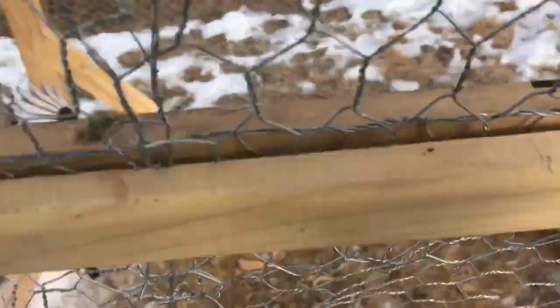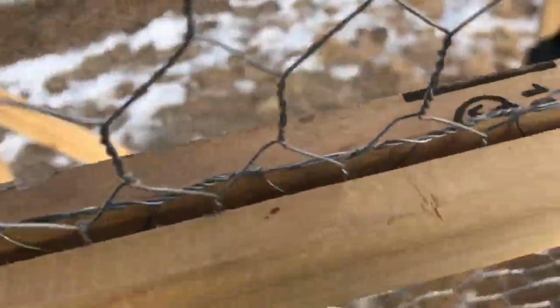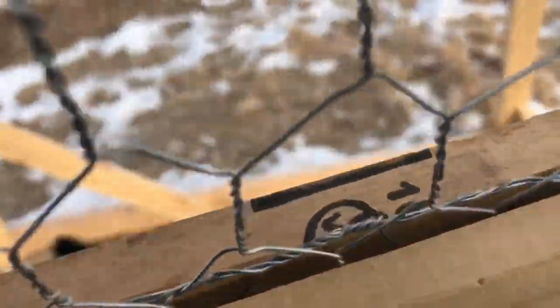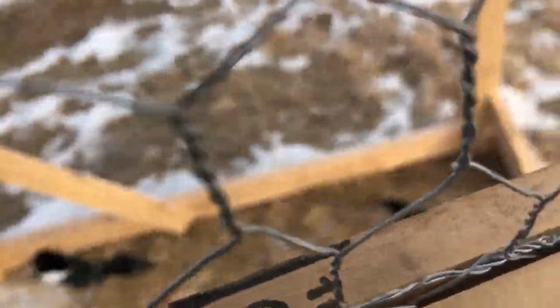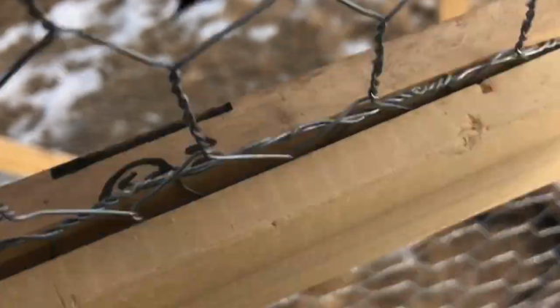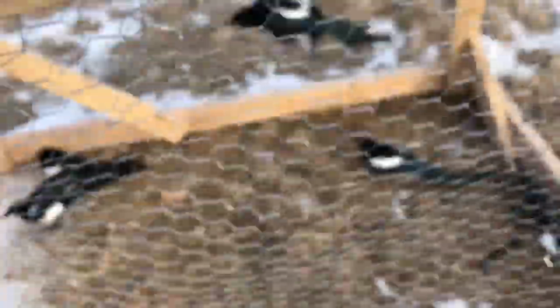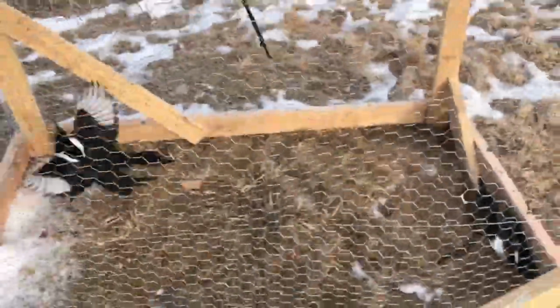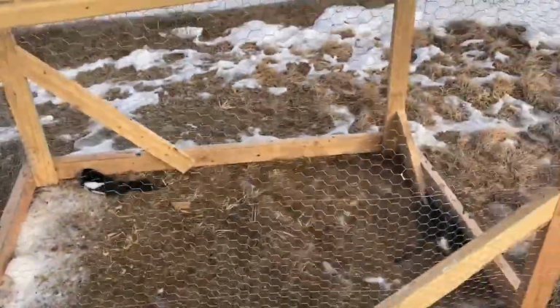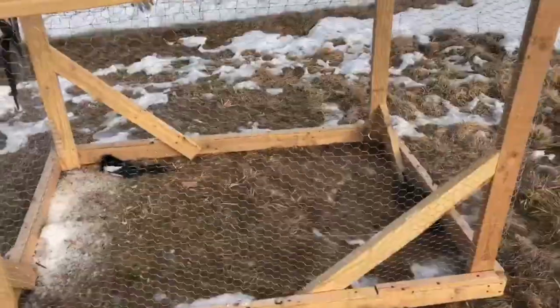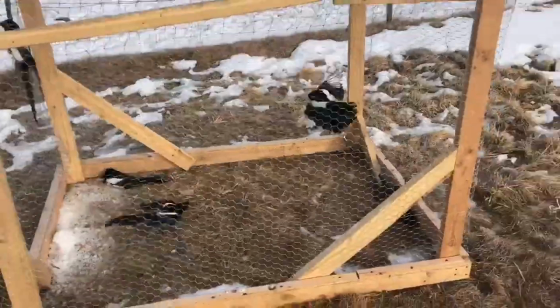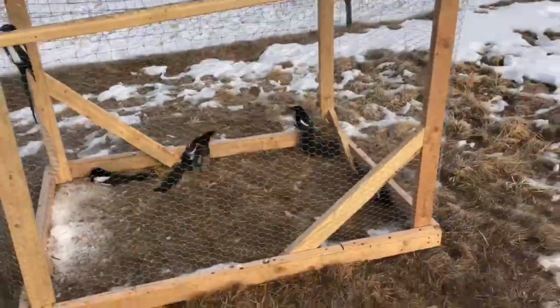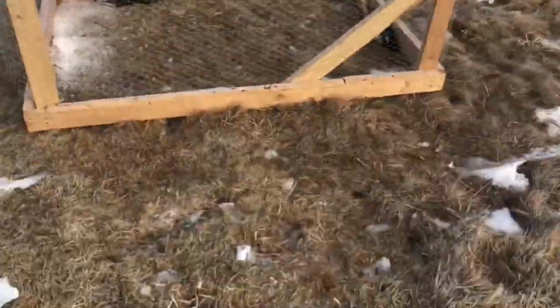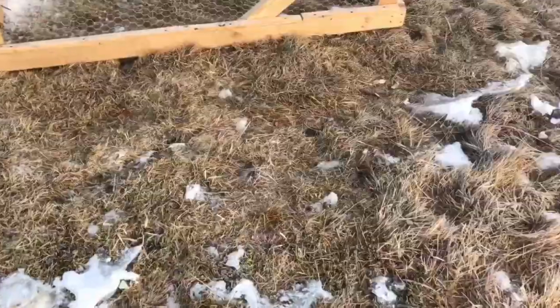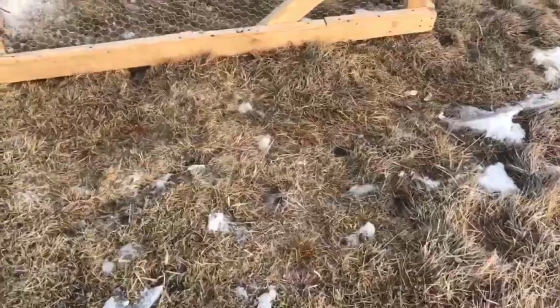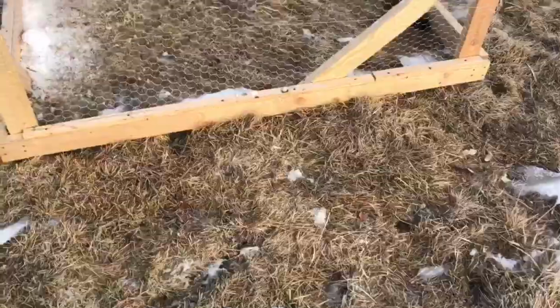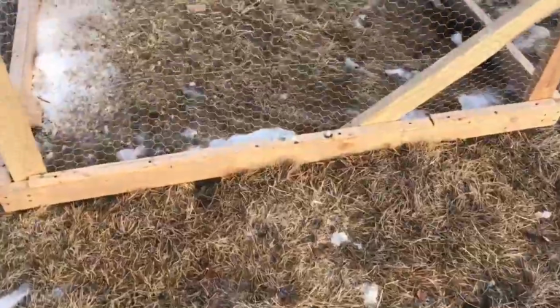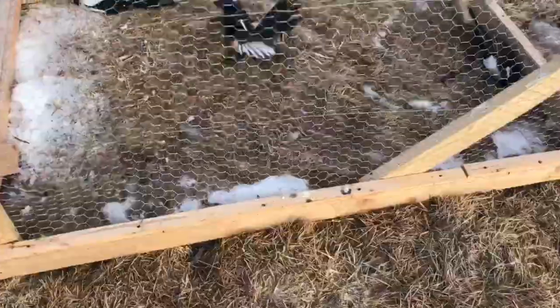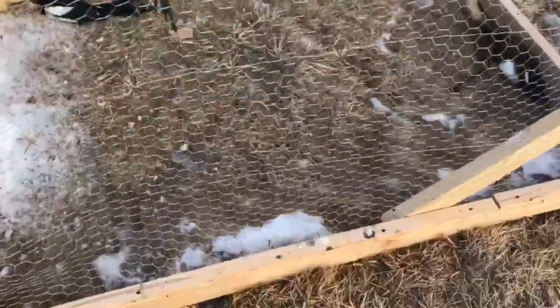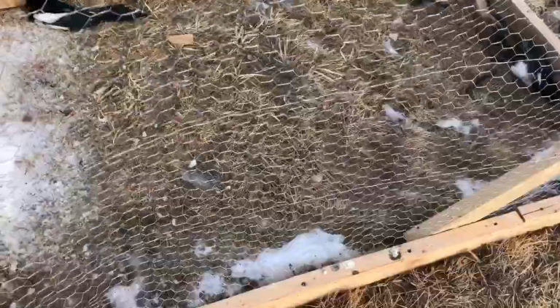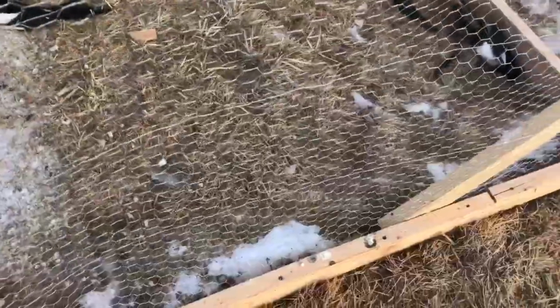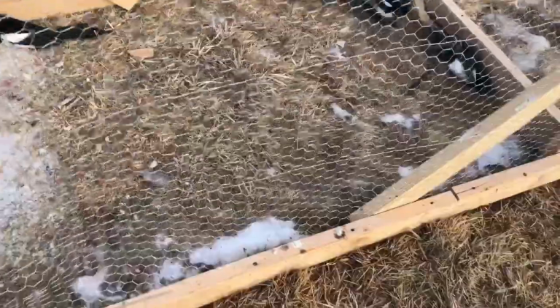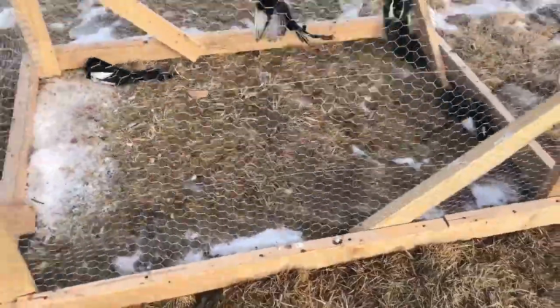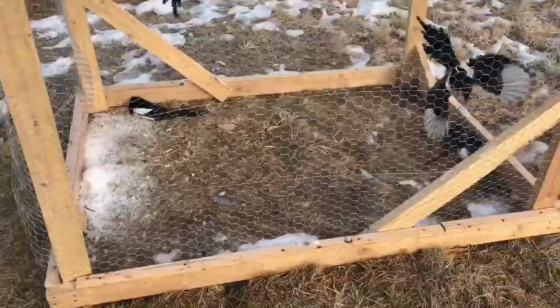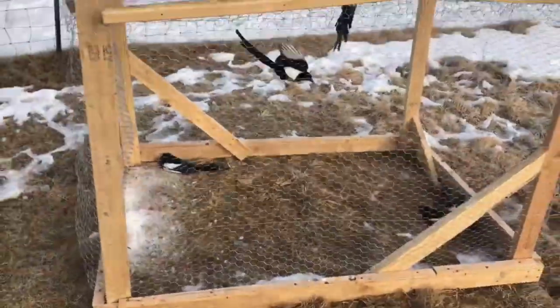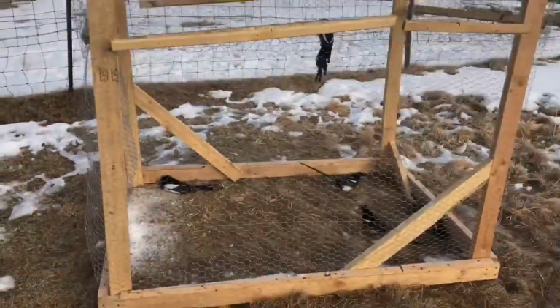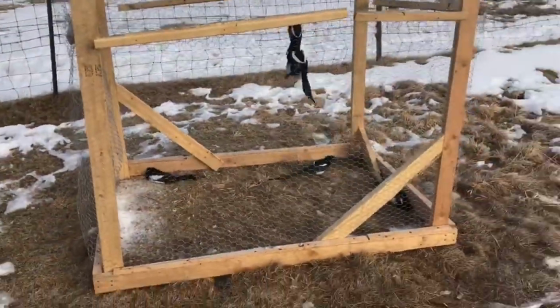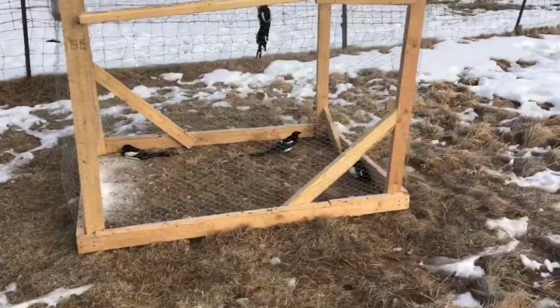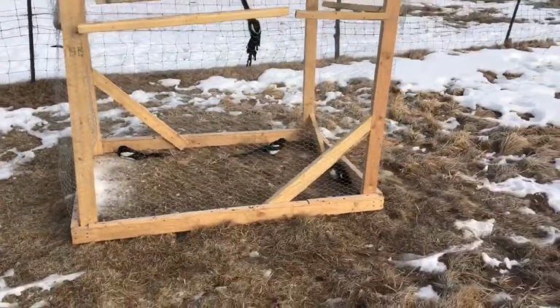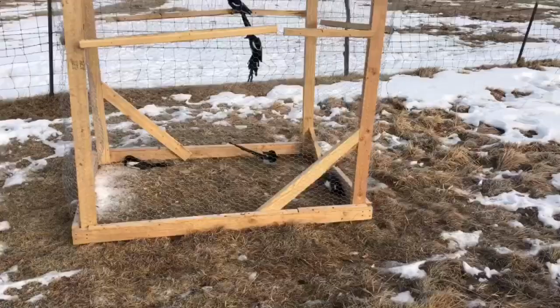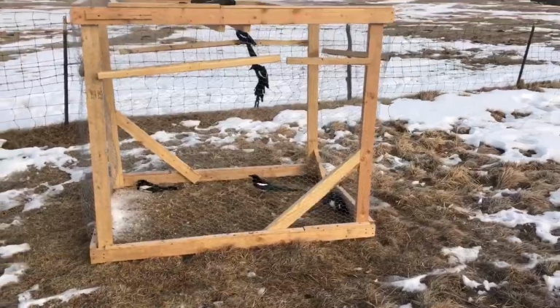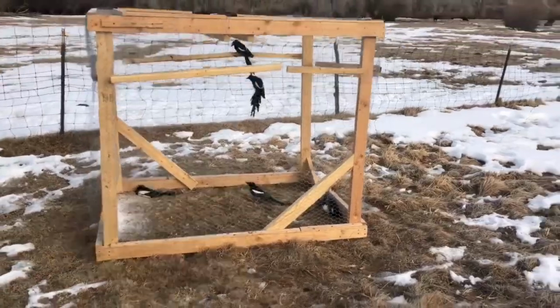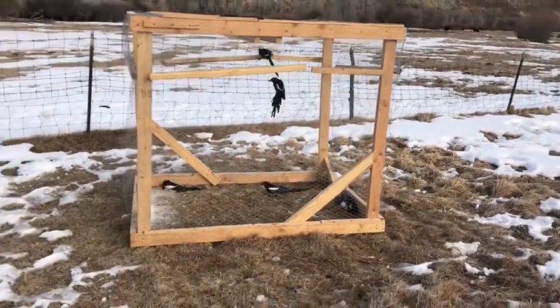The idea here being that these birds can fly down or jump down in the hole. I just put some cat food down in there. The birds can fly down in the hole, but the only way they can get out is by flying, and their wings won't fit through the hole.